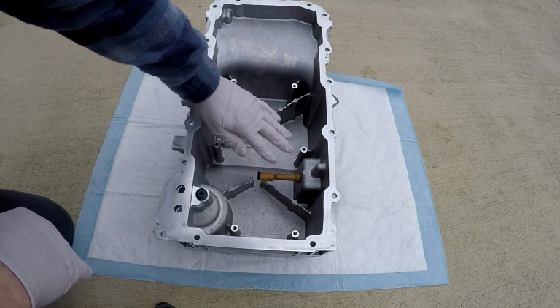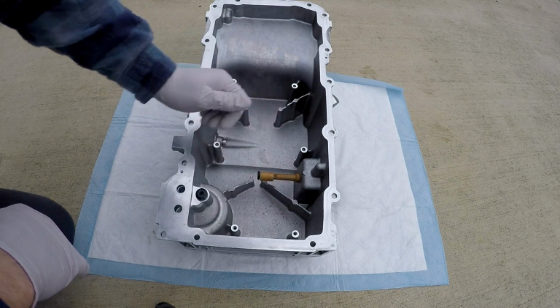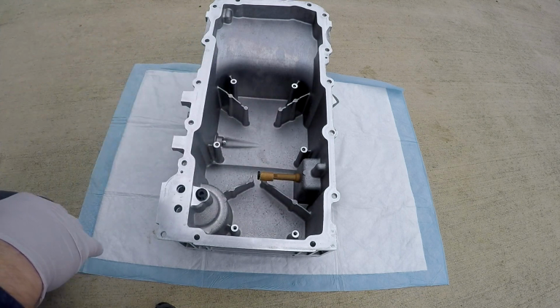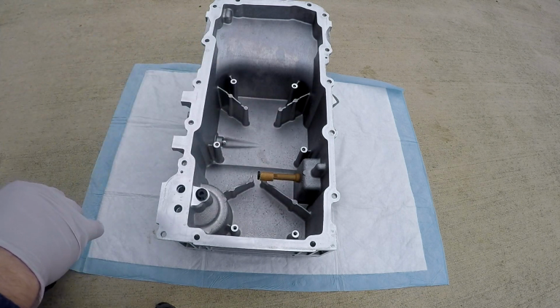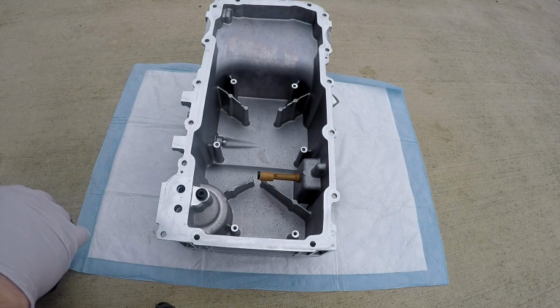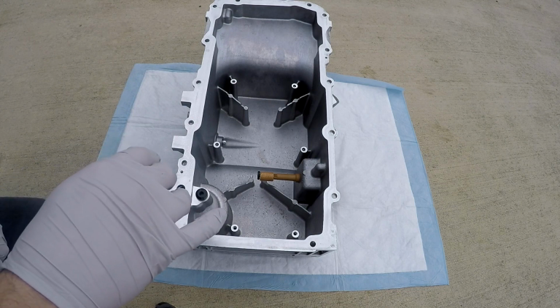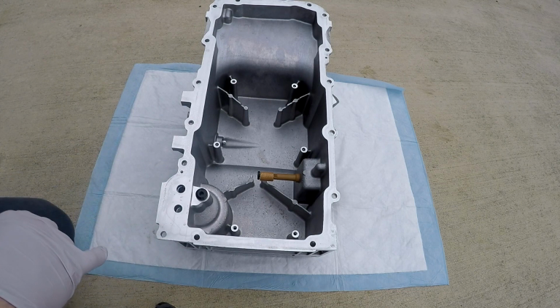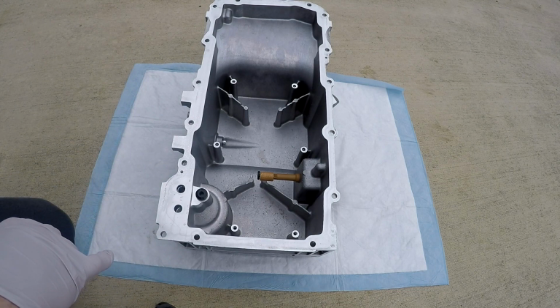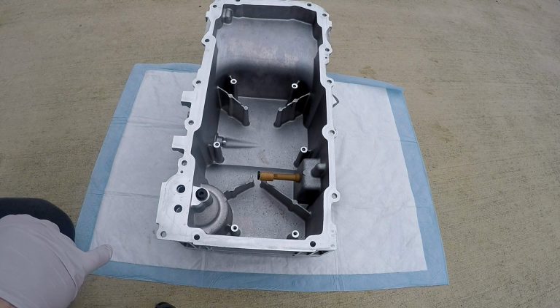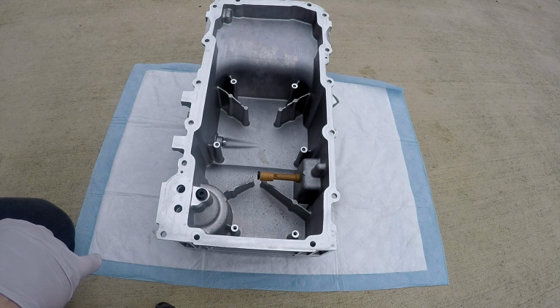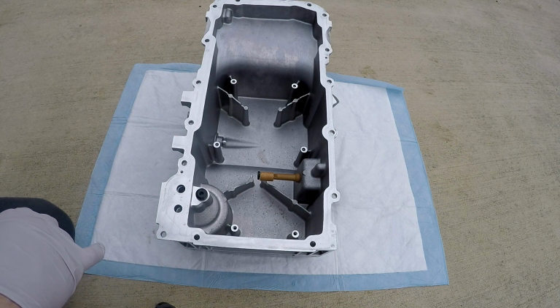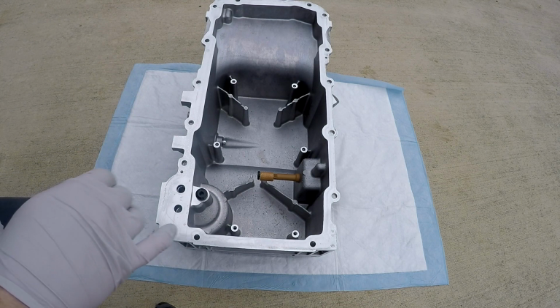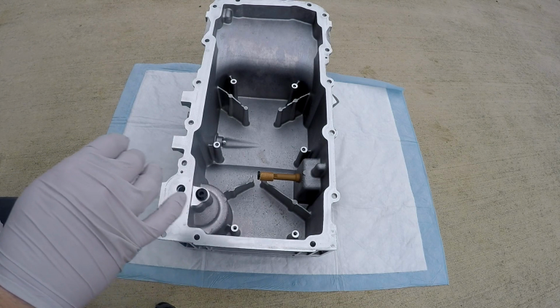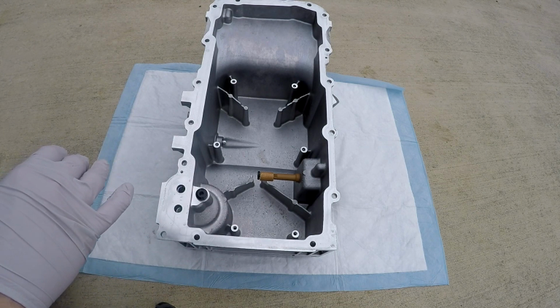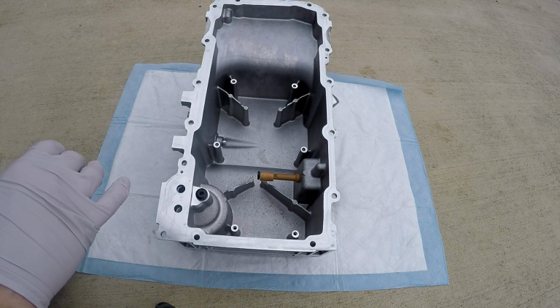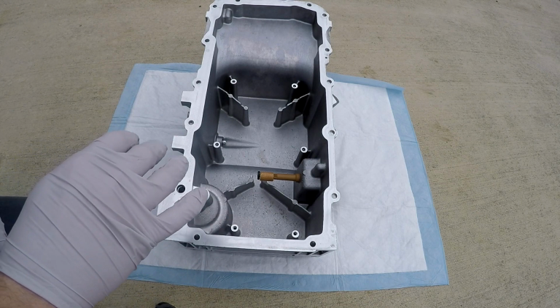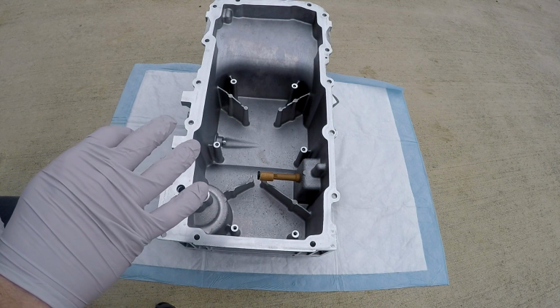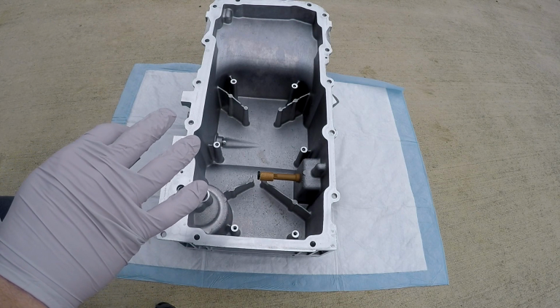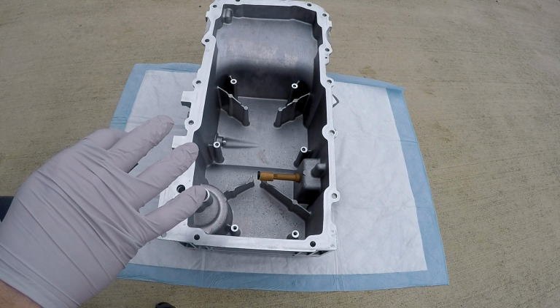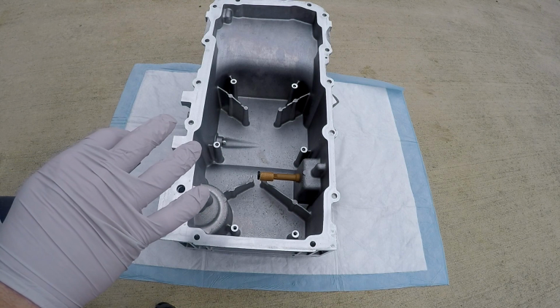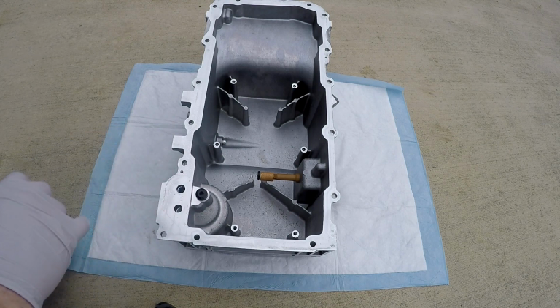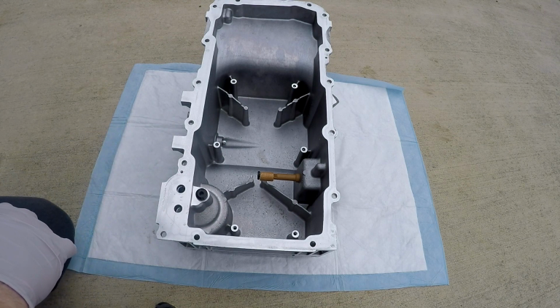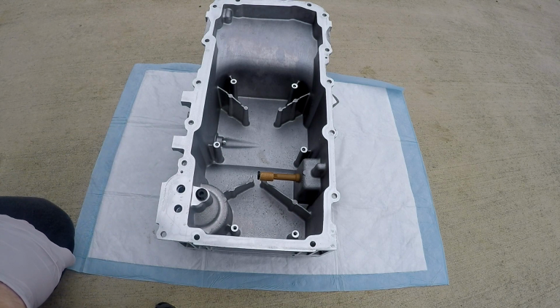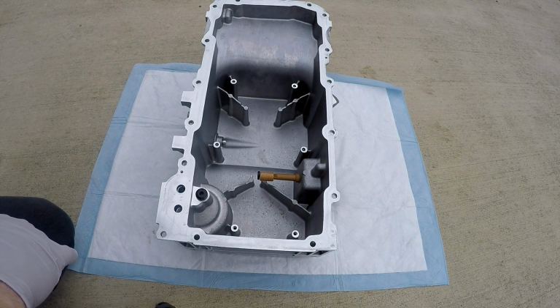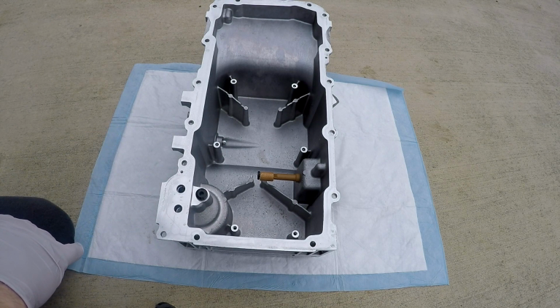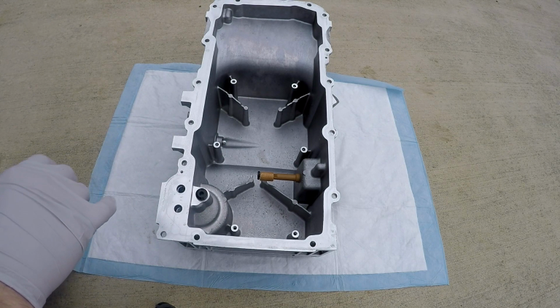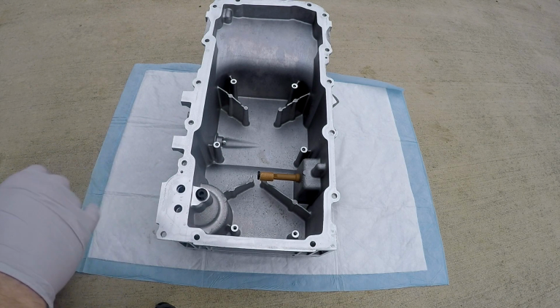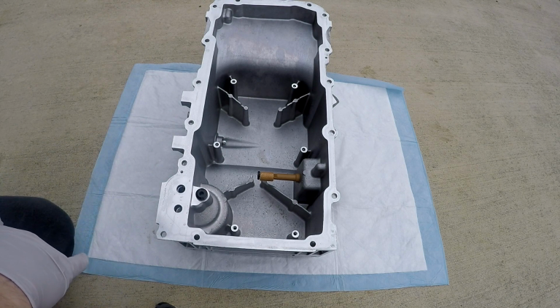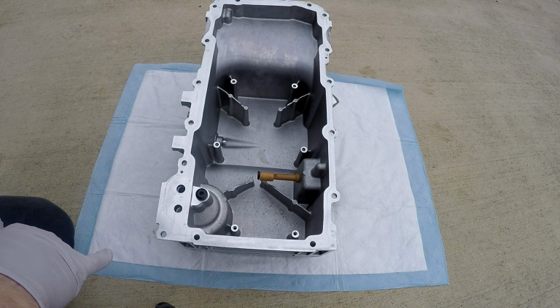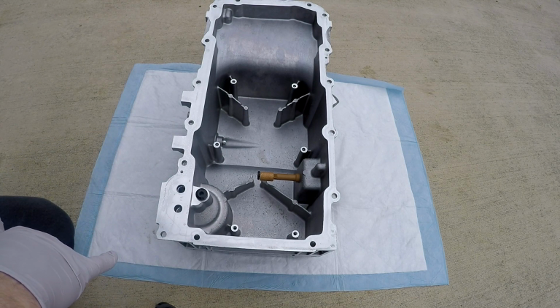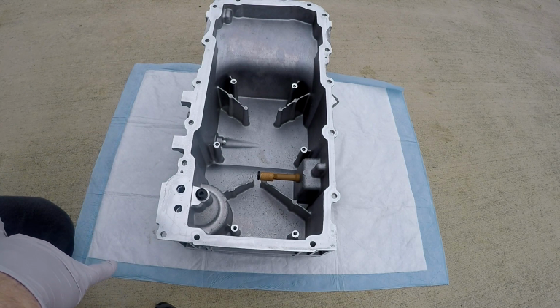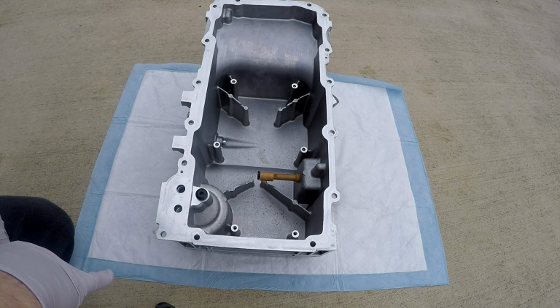In case you were wondering, this is an oil level and oil temperature sensor that's normally covered by the windage tray. I have it off to clean the pan. This is just a short video for you guys — I hope you have a great day.